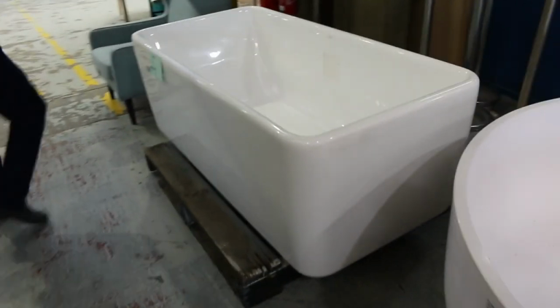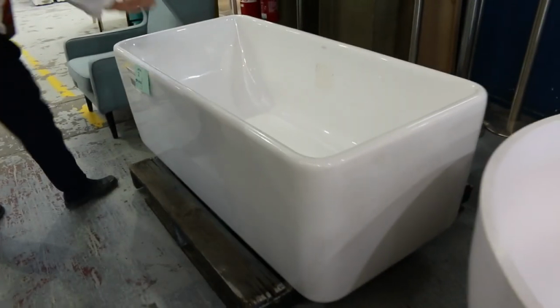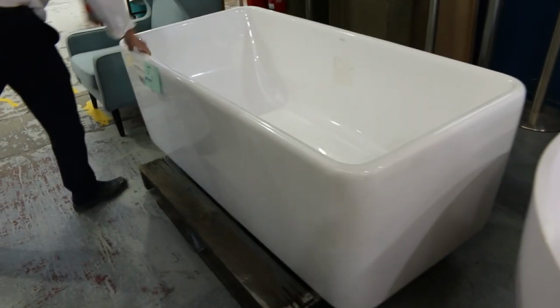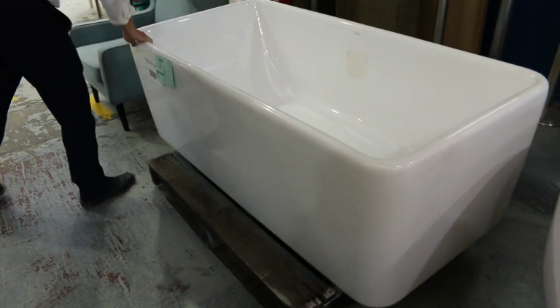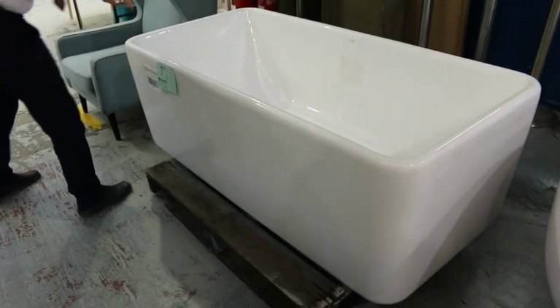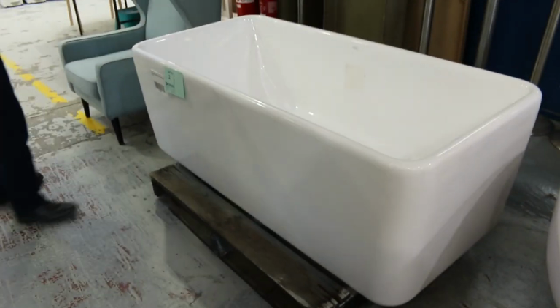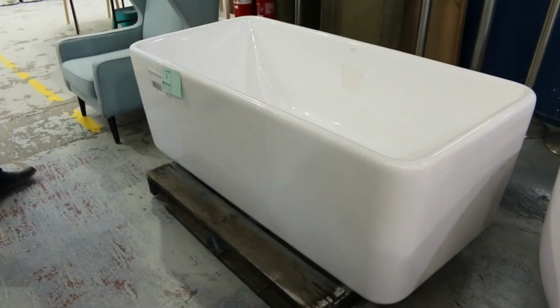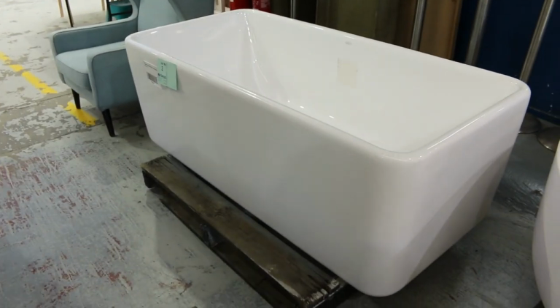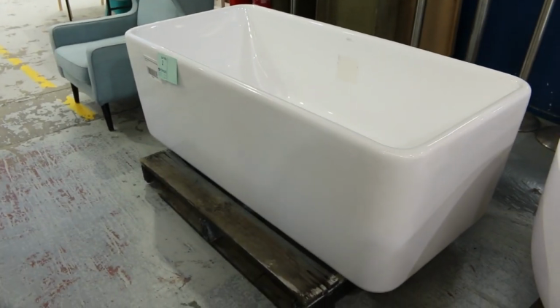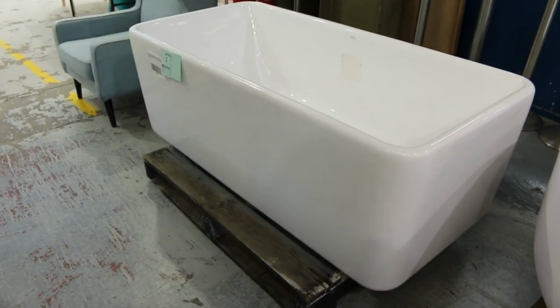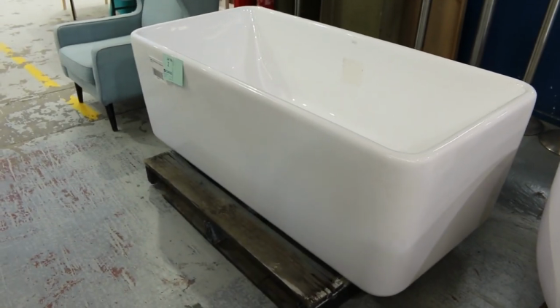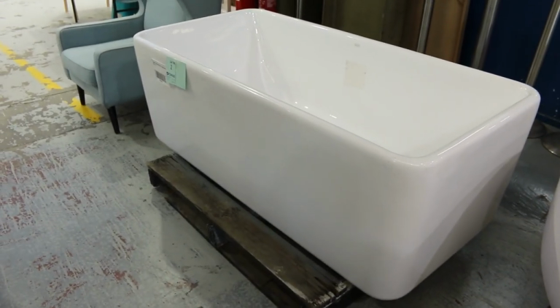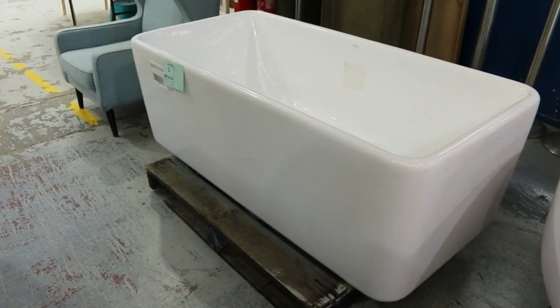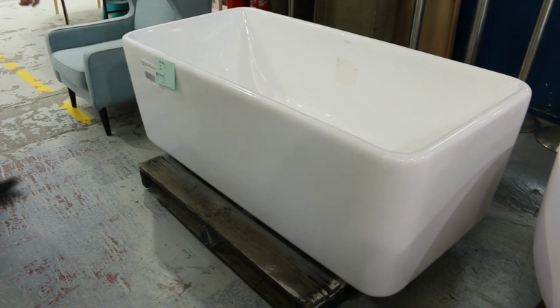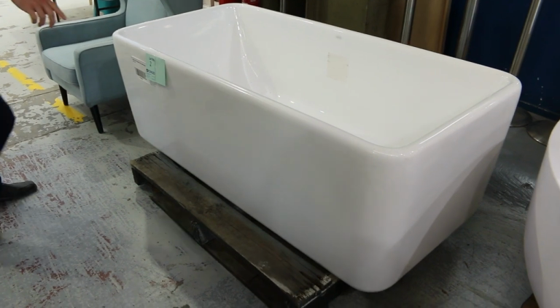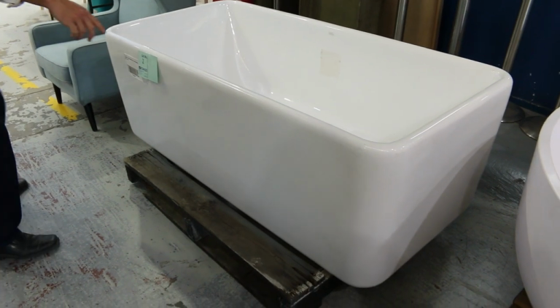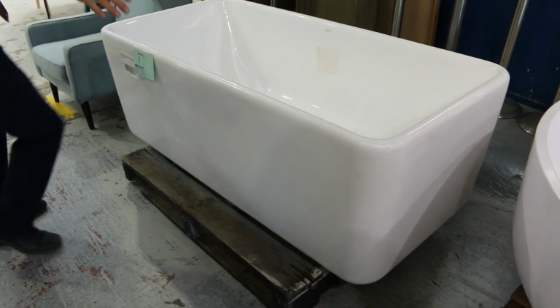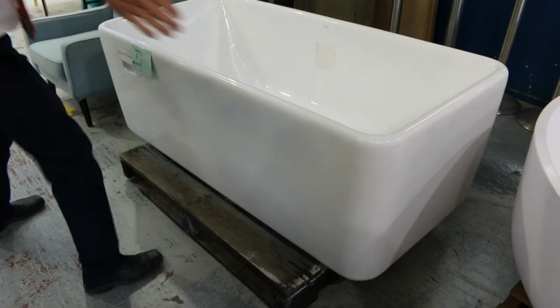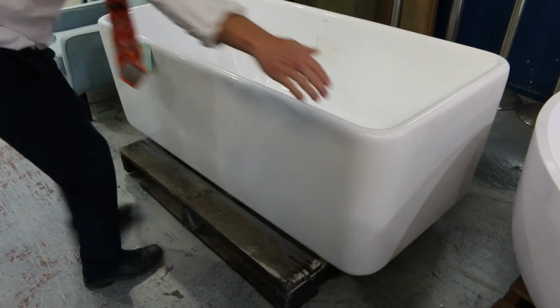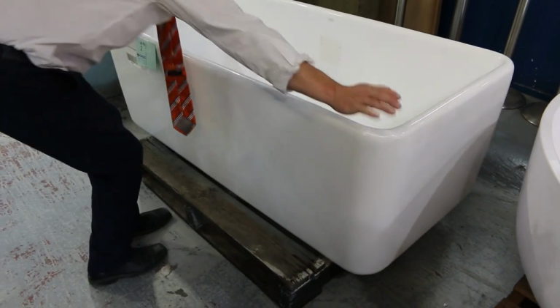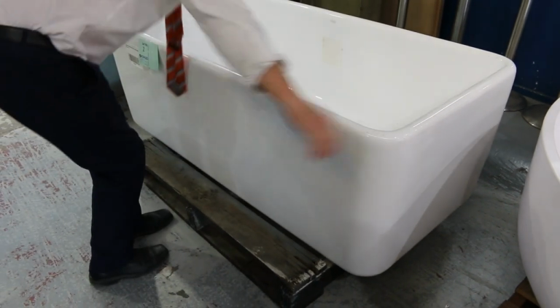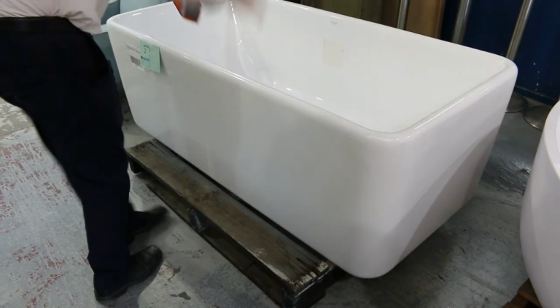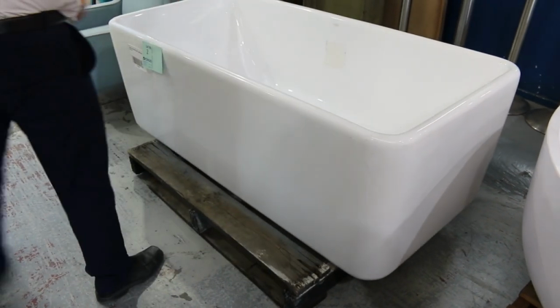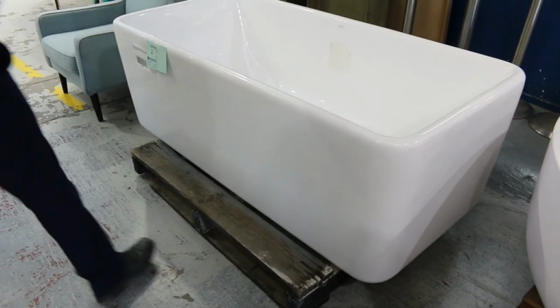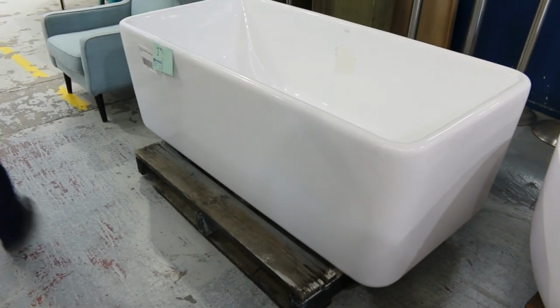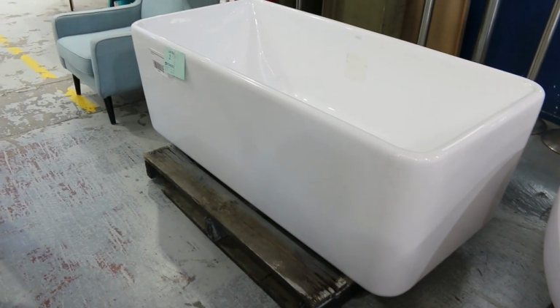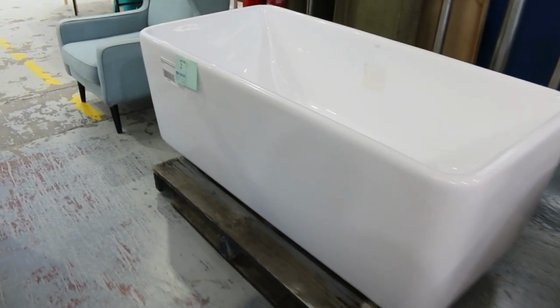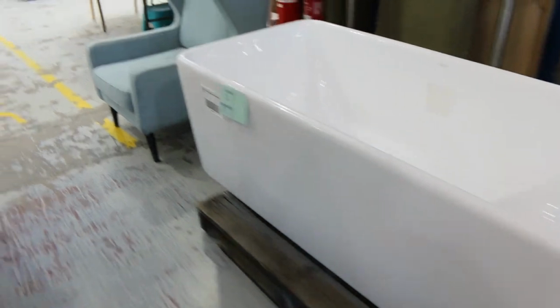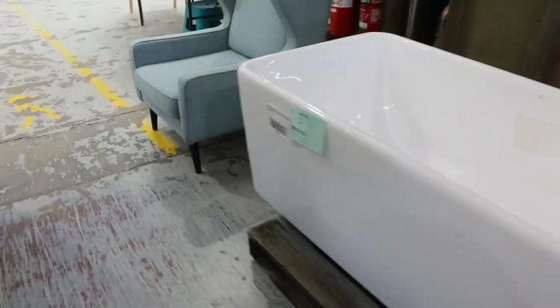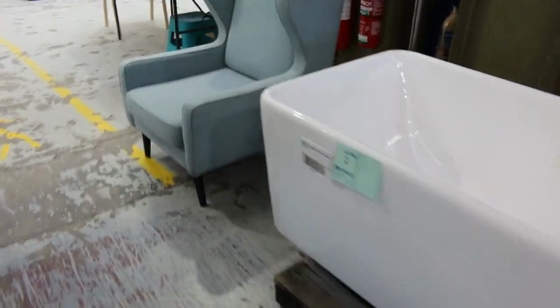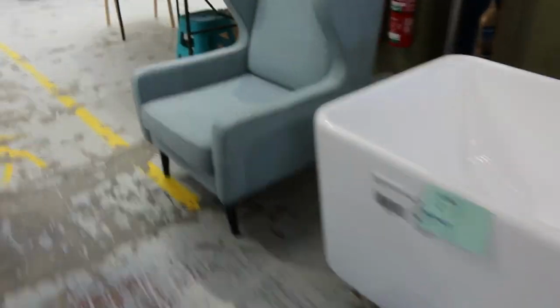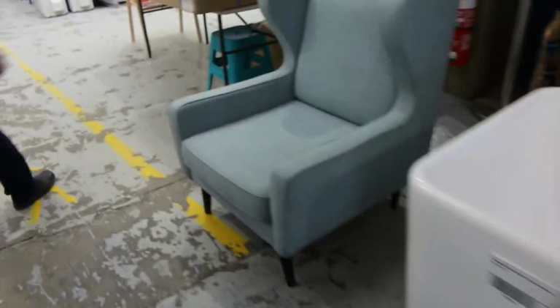Nice little freestanding bath there with a couple of scuffed marks — that's a nice one too. I'm going to say that one is $1,600 long, so good size, Caroma branded, so that'll be popular as well — lot number two.